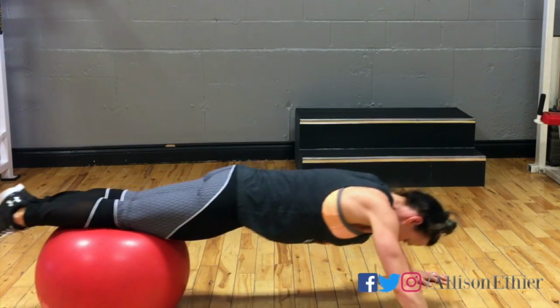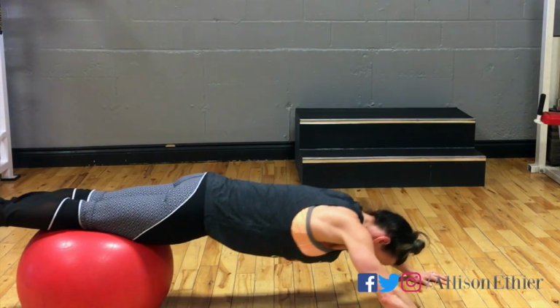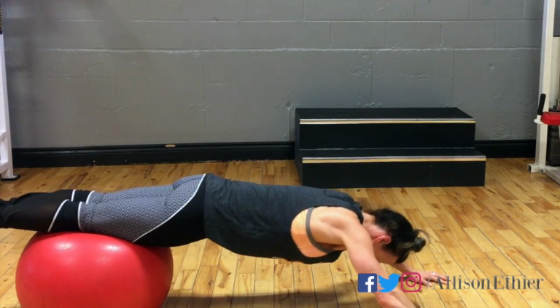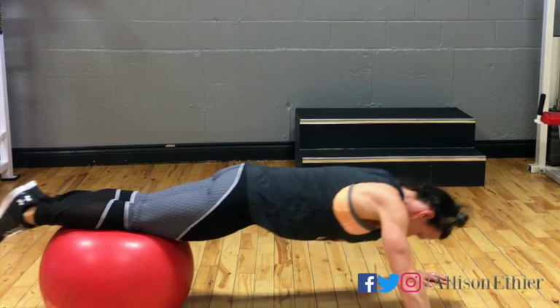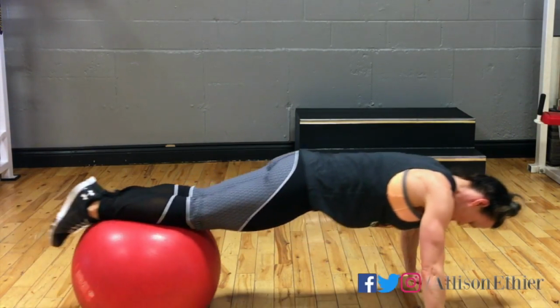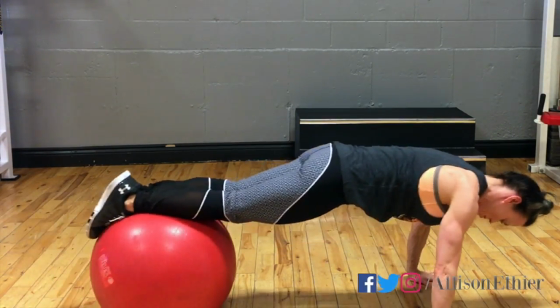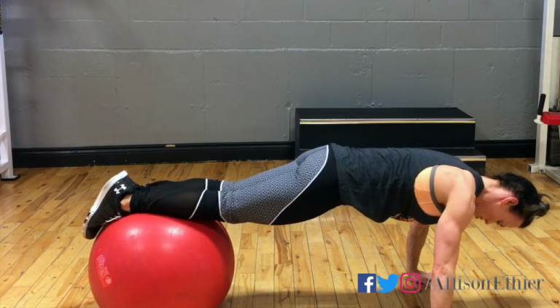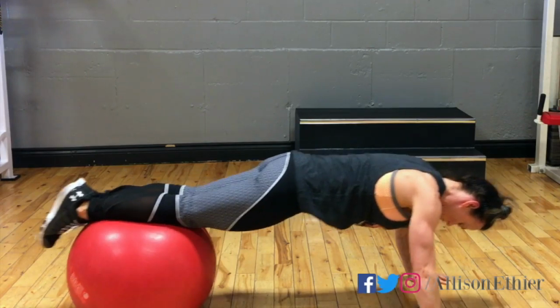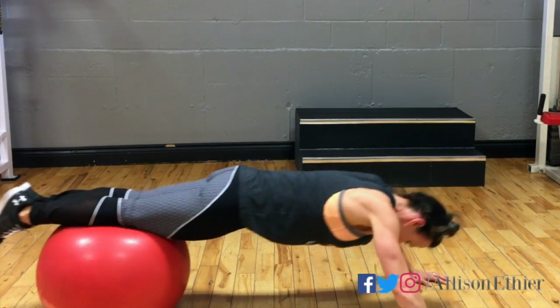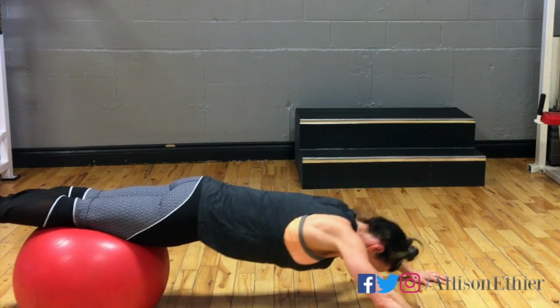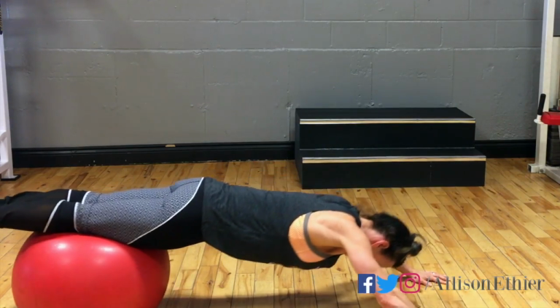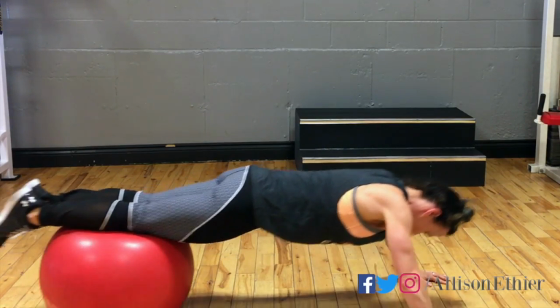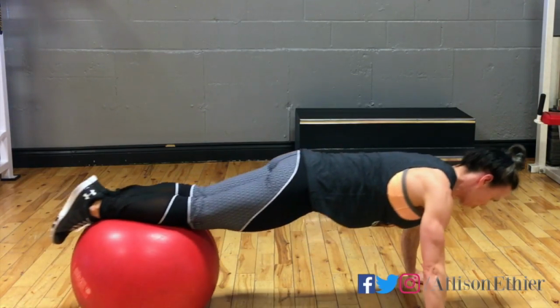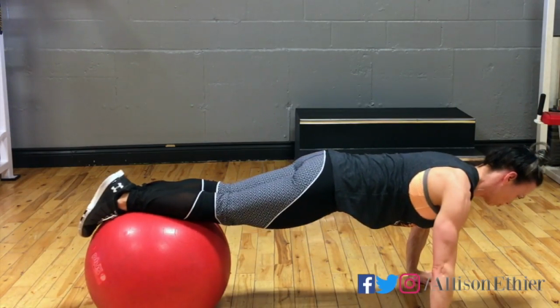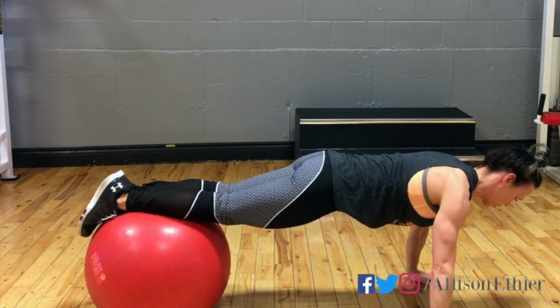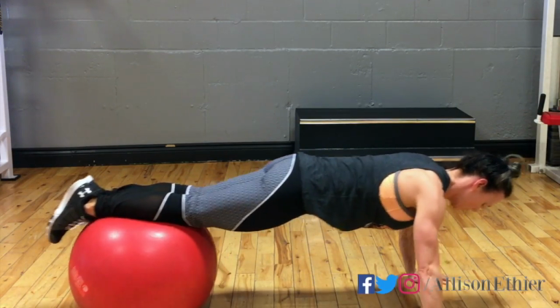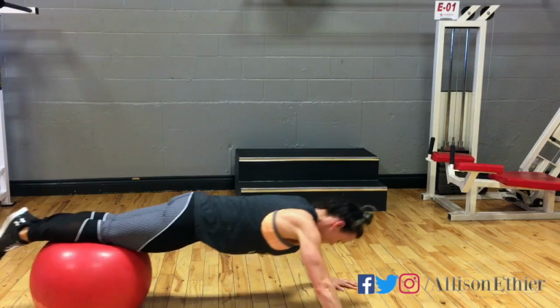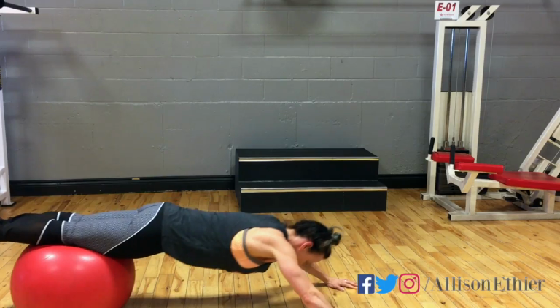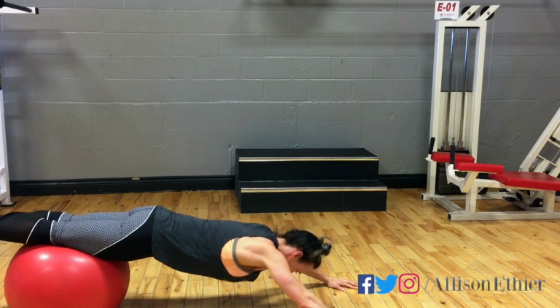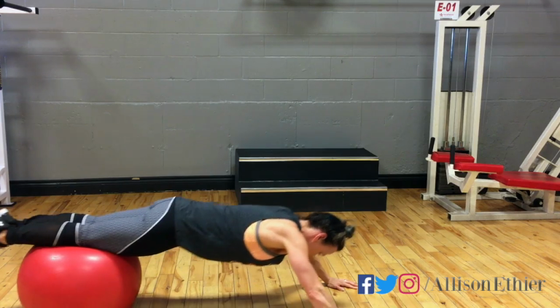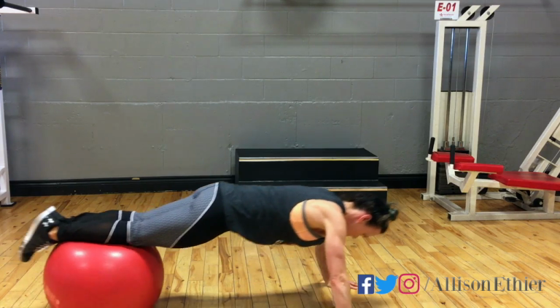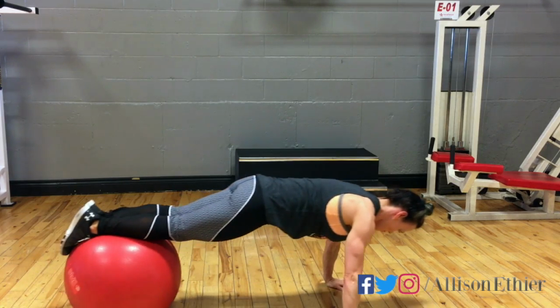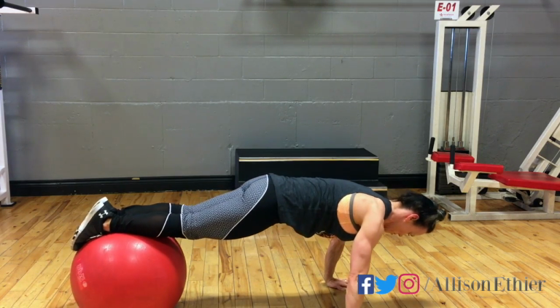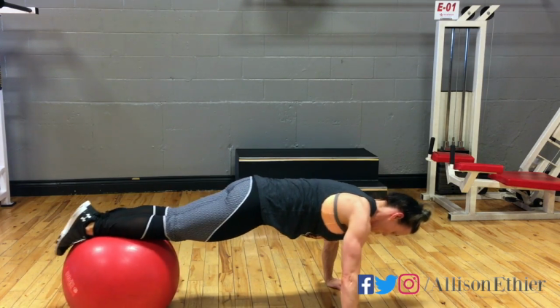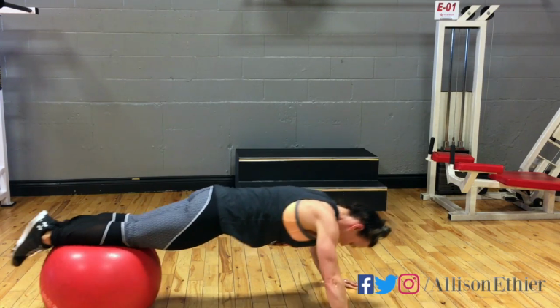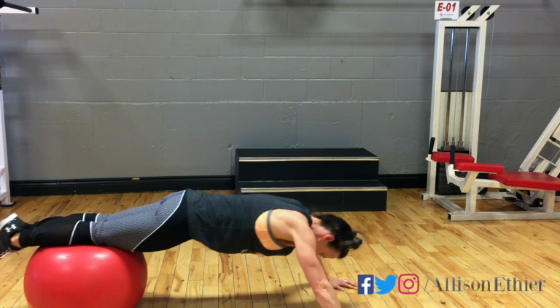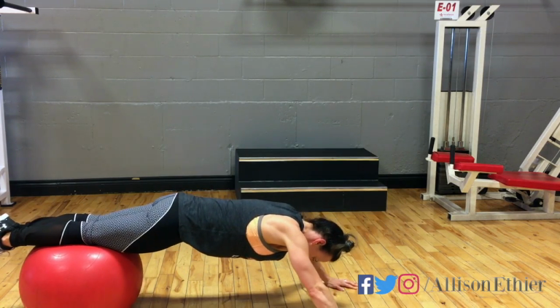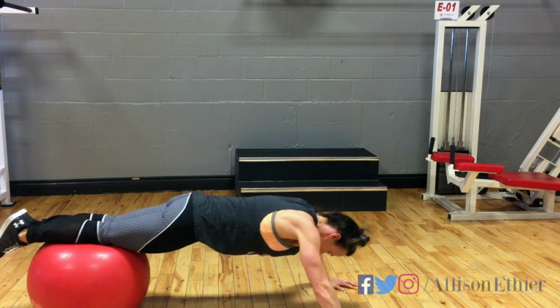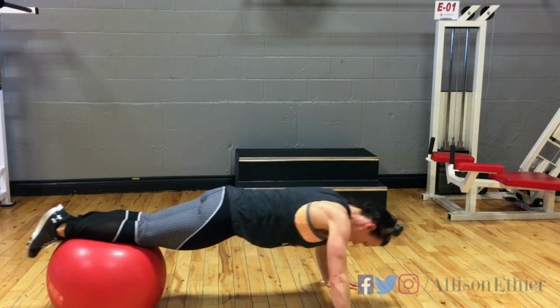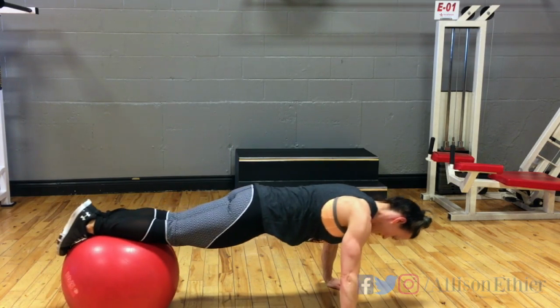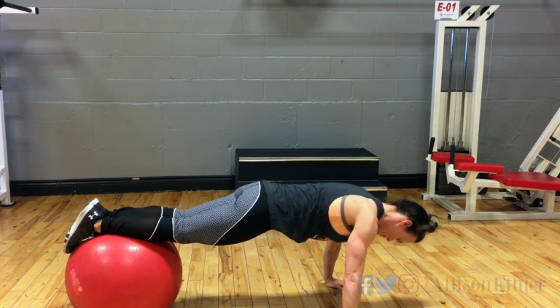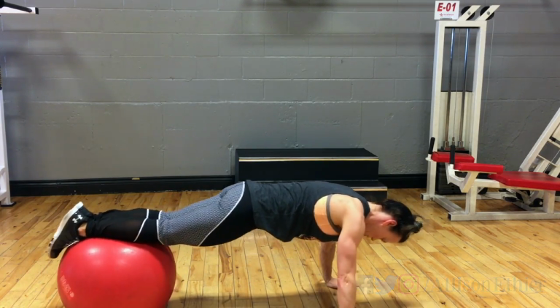Here you see a very large range of motion, but don't be surprised that a smaller range of motion can be quite effective as well. Complete for the number of reps and complete all sets.